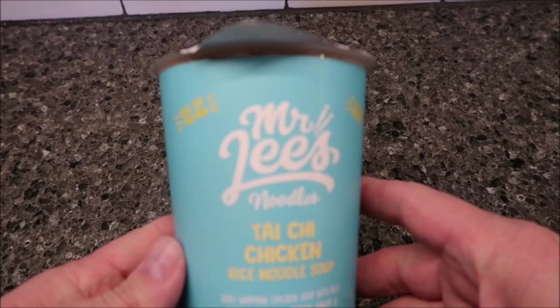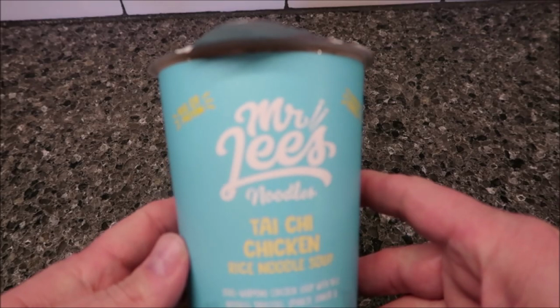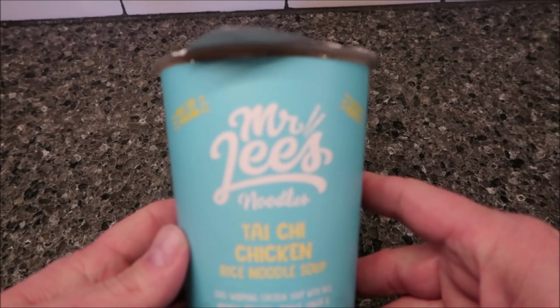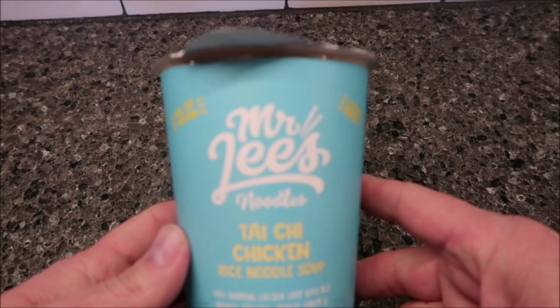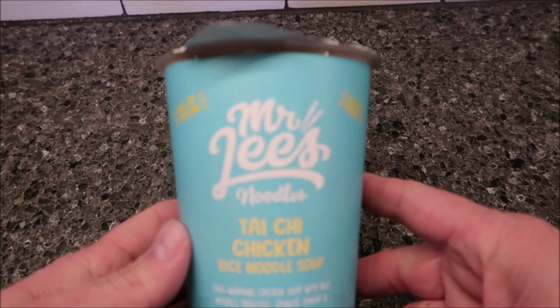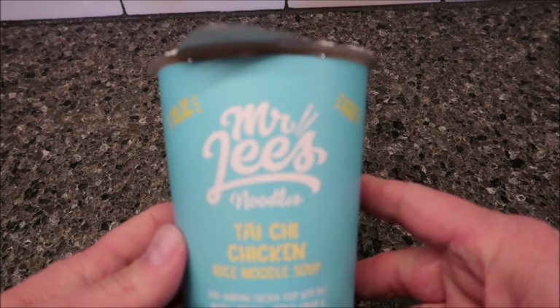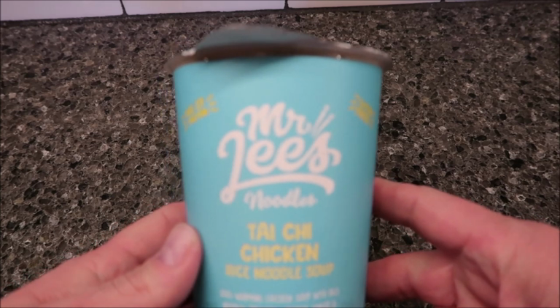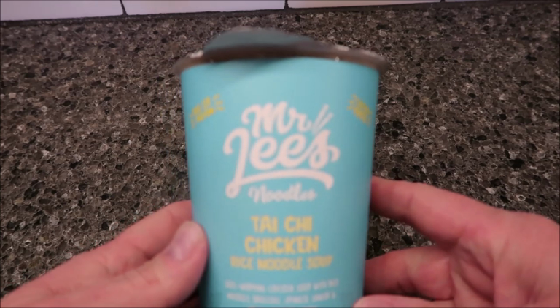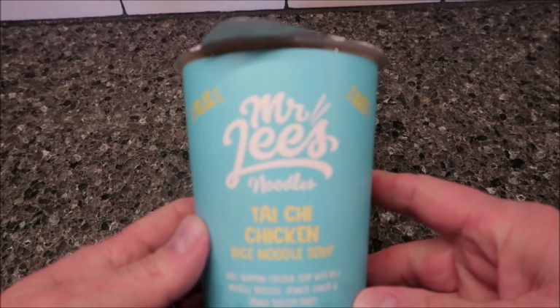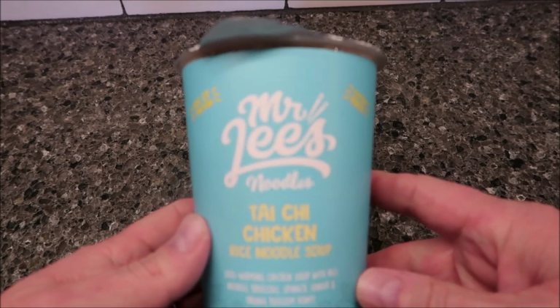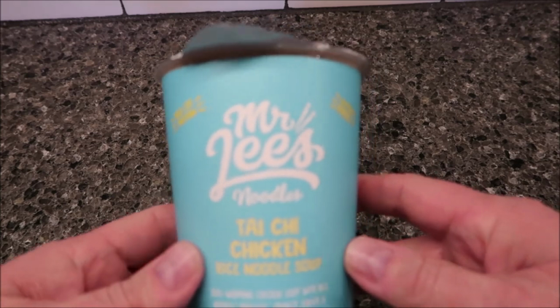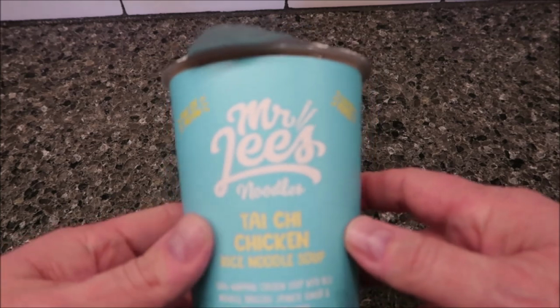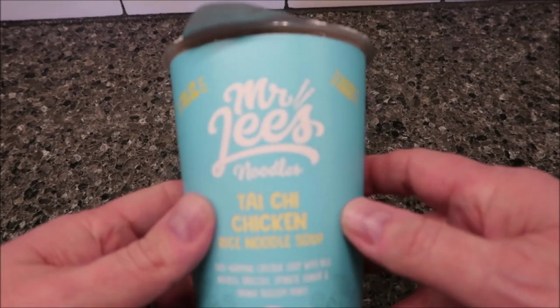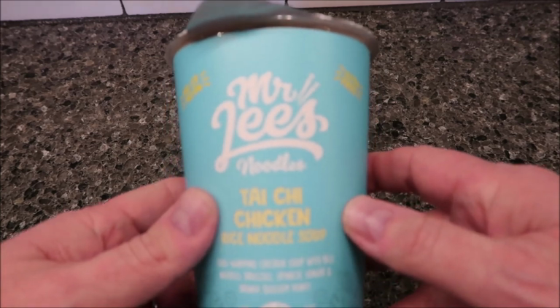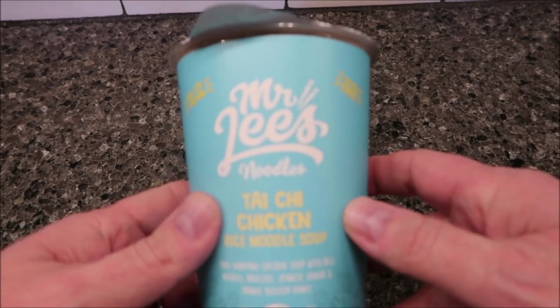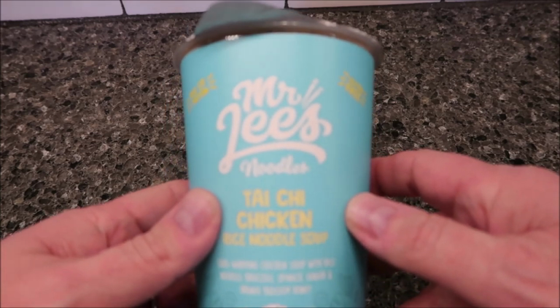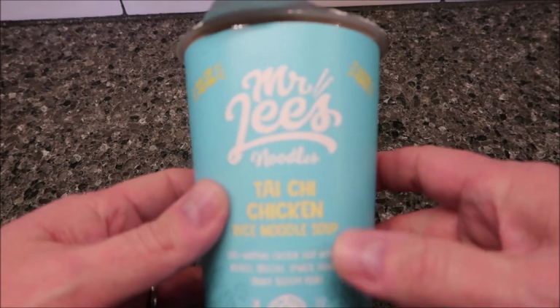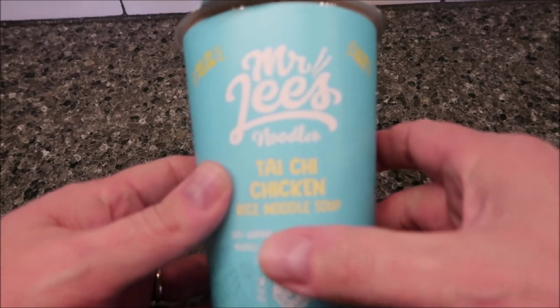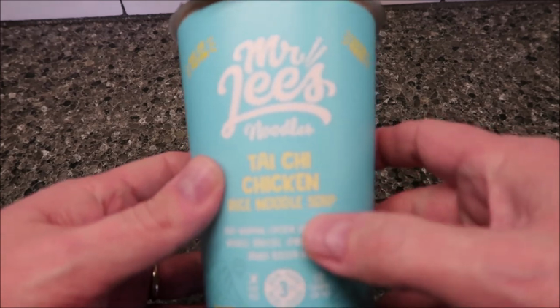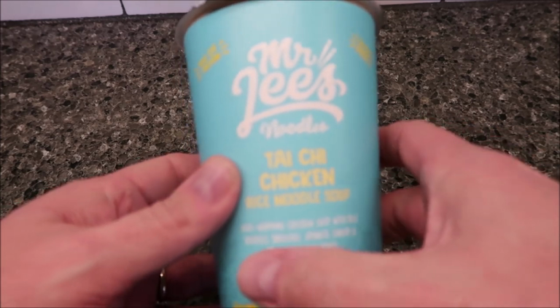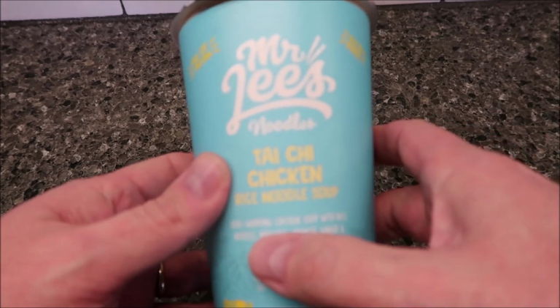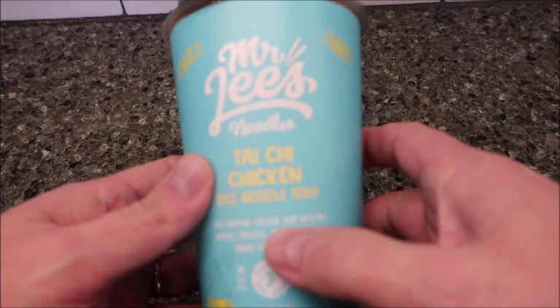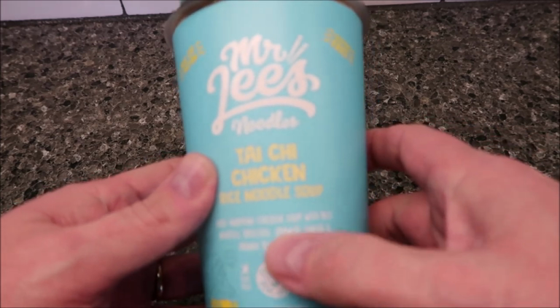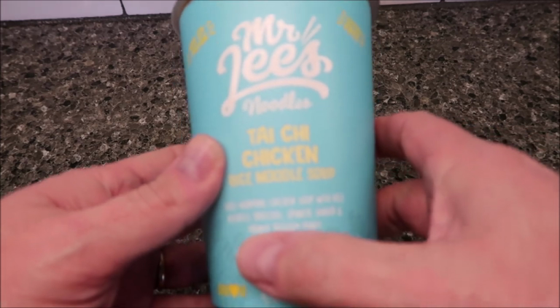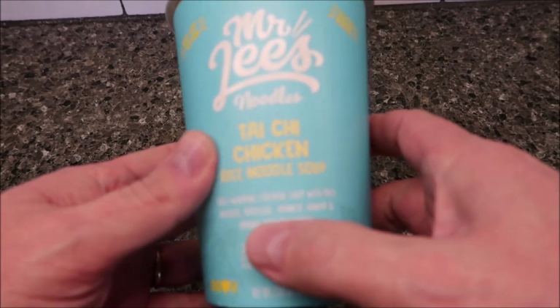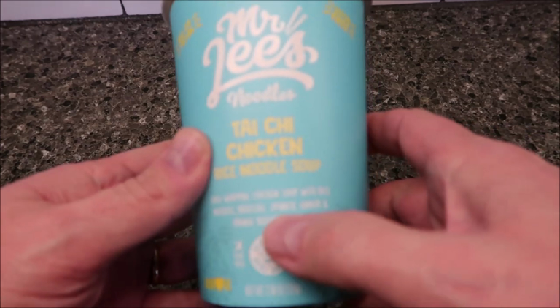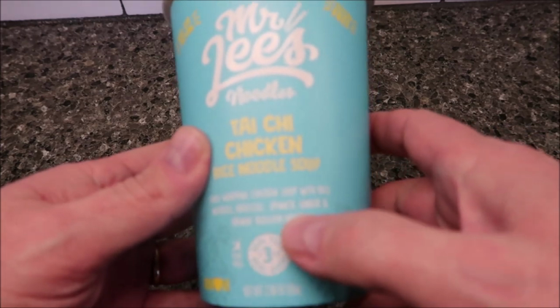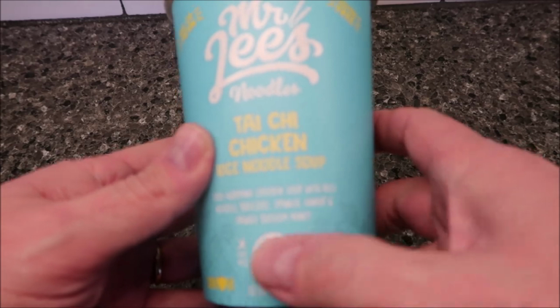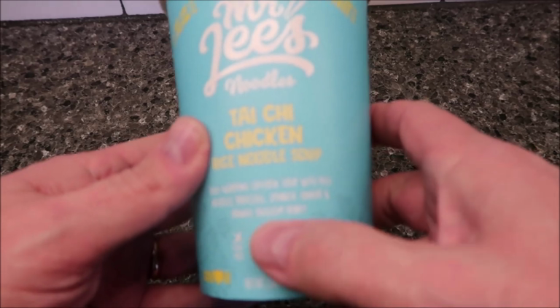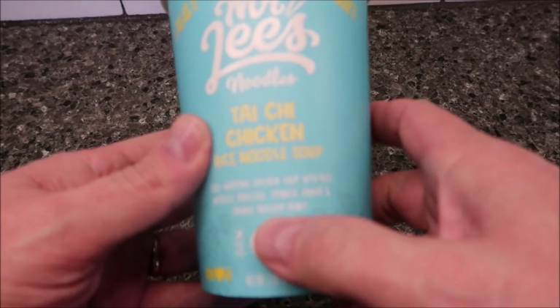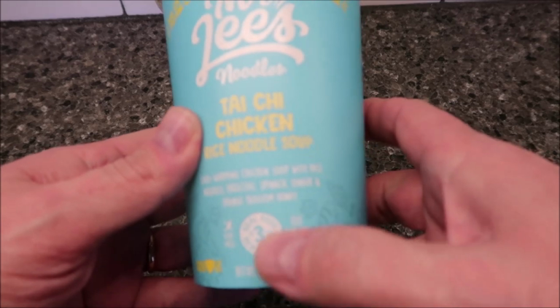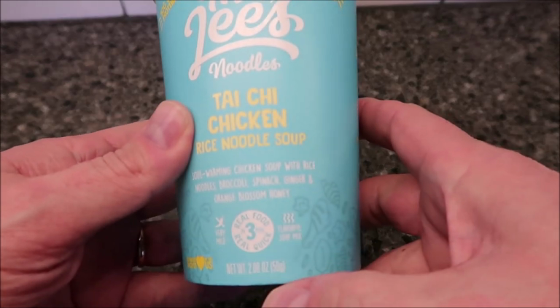Hey guys, welcome to another lunchtime review. Today I'm going to try this Mr. Lee's Noodles — this is the Thai Chi Chicken Rice Noodle Soup. It's soul-warming chicken soup with rice noodles, broccoli, spinach, ginger, and orange blossom honey.